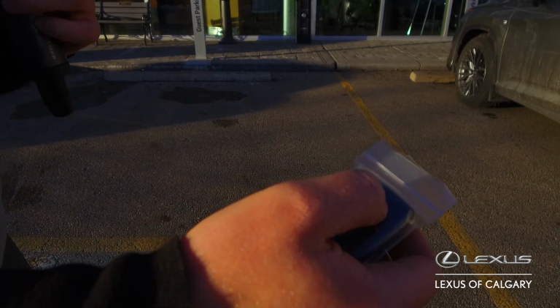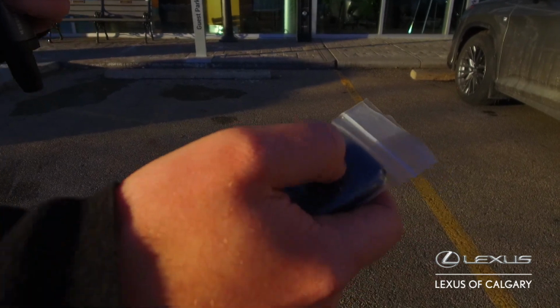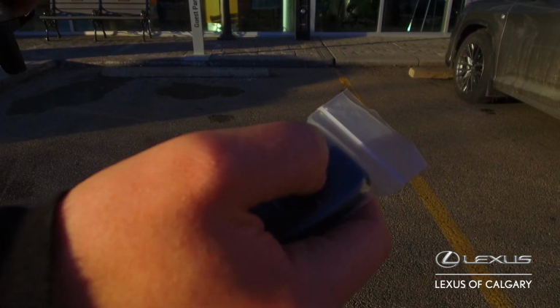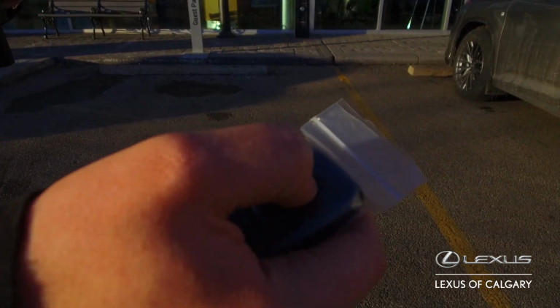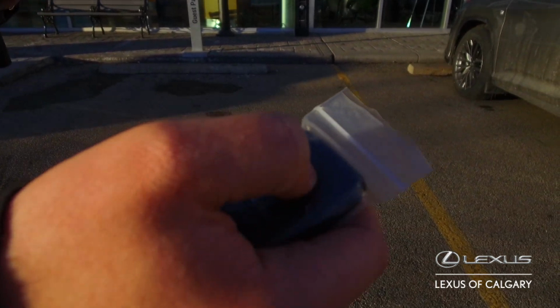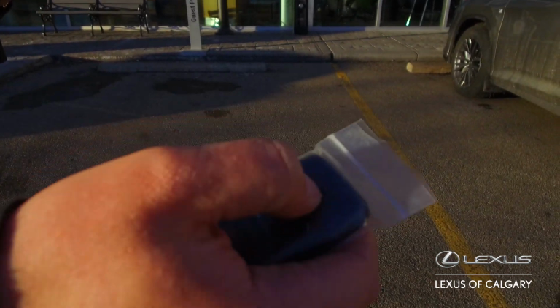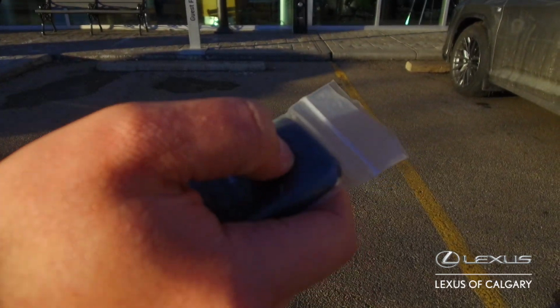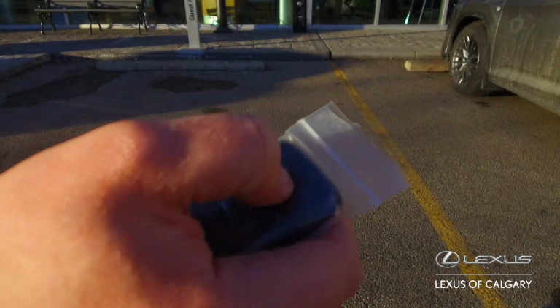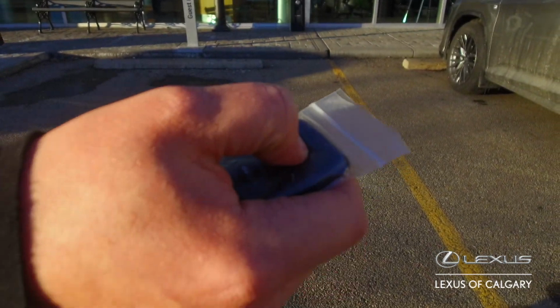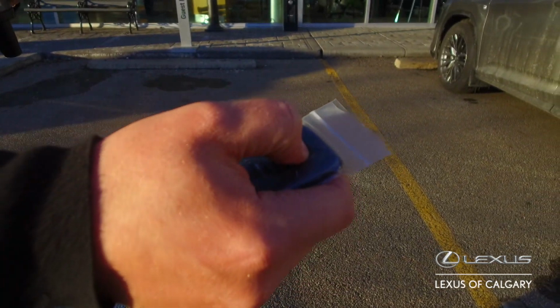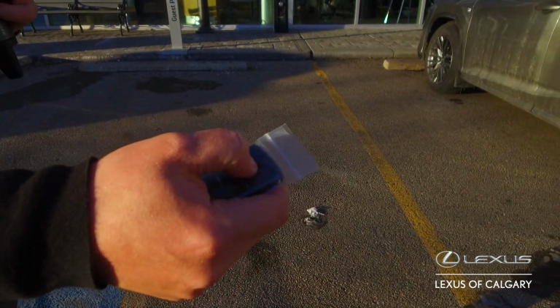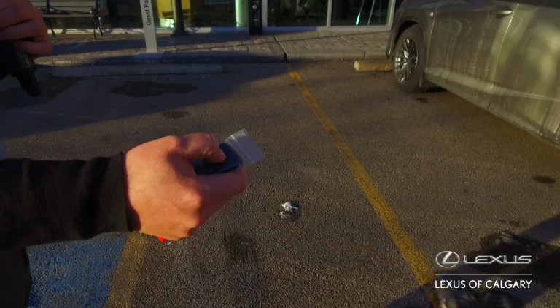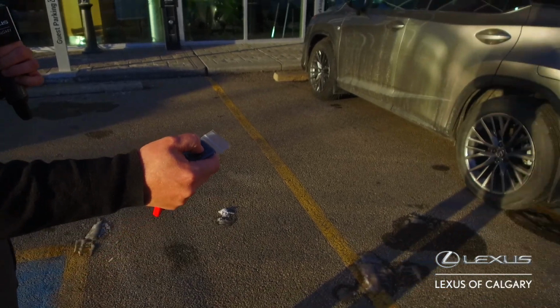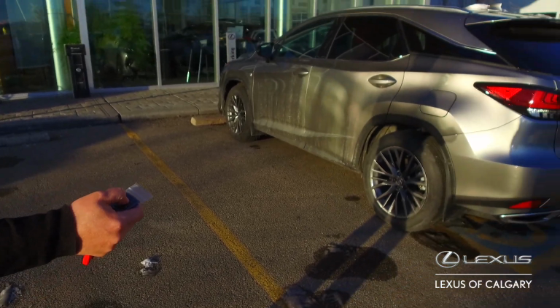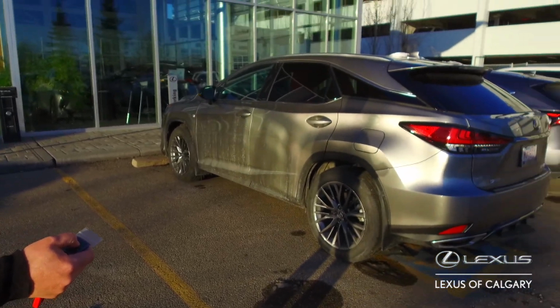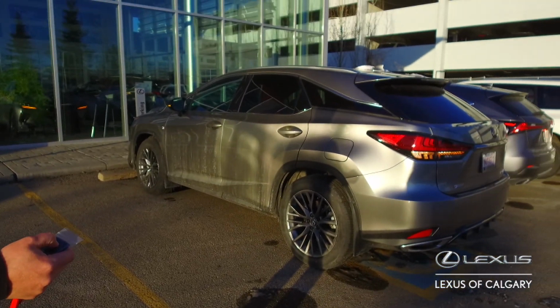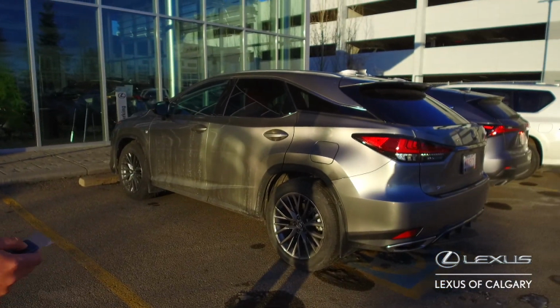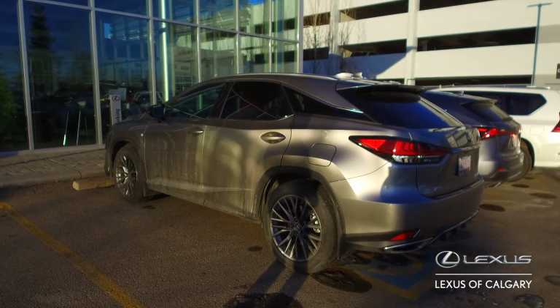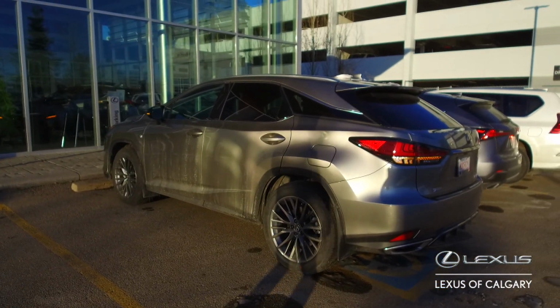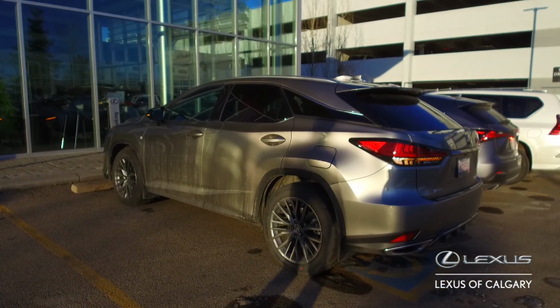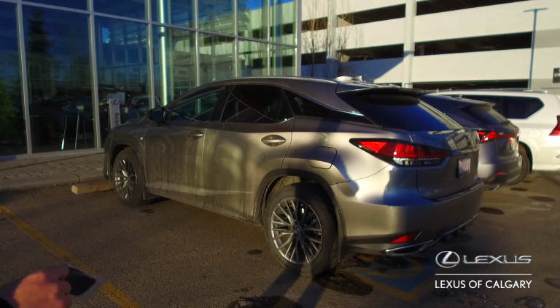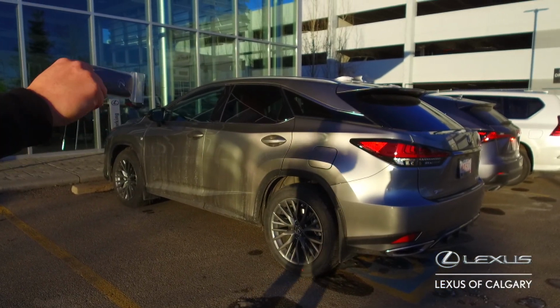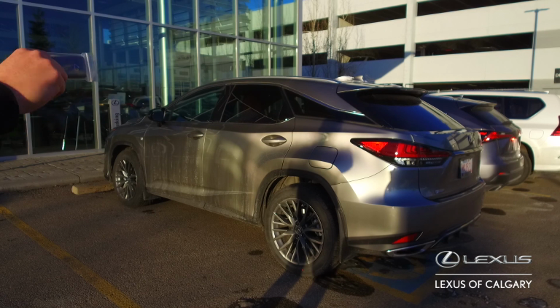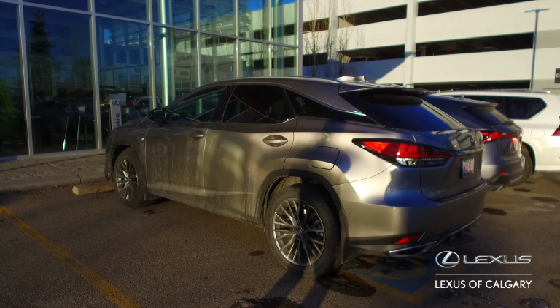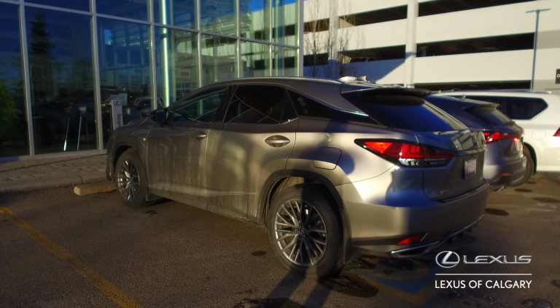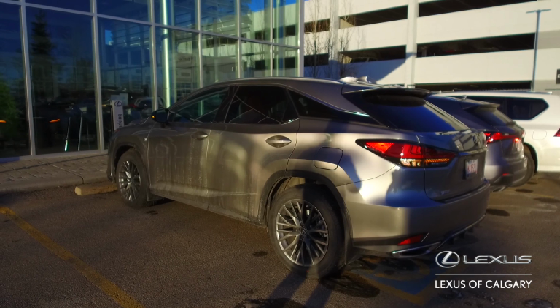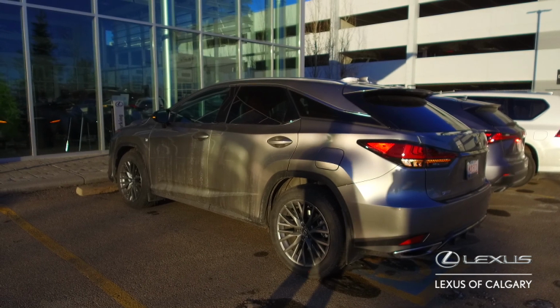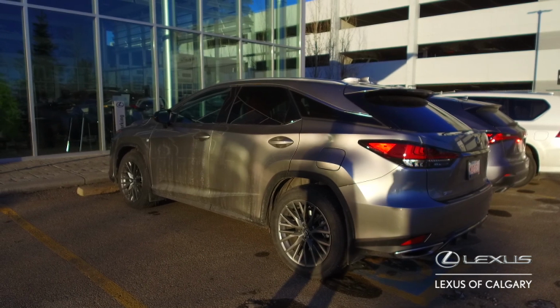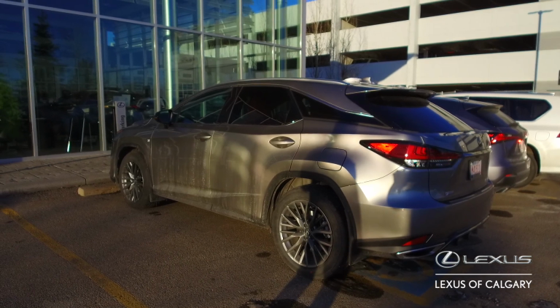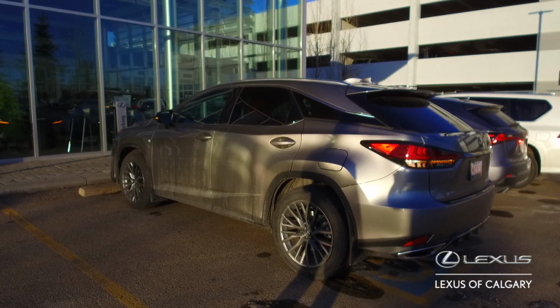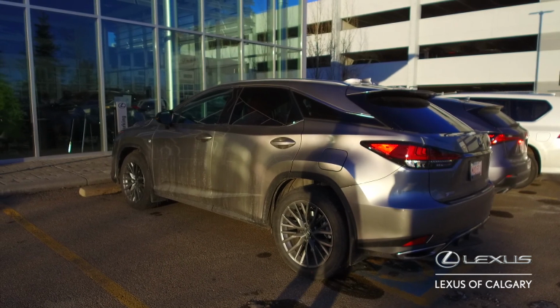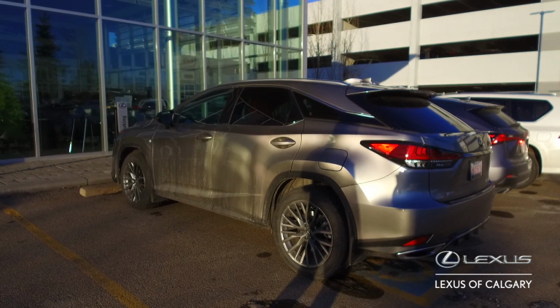So it's going to be like so — one, two, and then one, two, three, four, five. You know that the remote starter is working because you see the lights flashing, and then about 10 seconds later, you hear the car turn on like so.